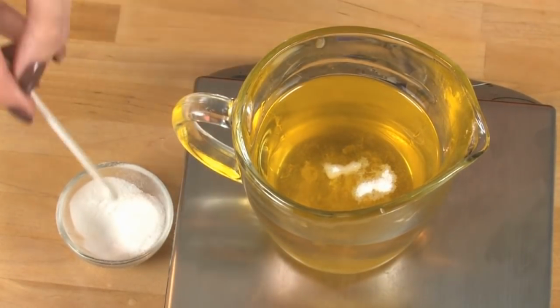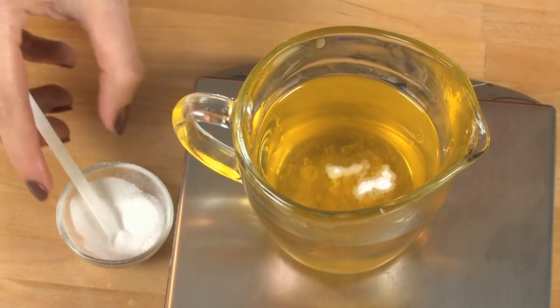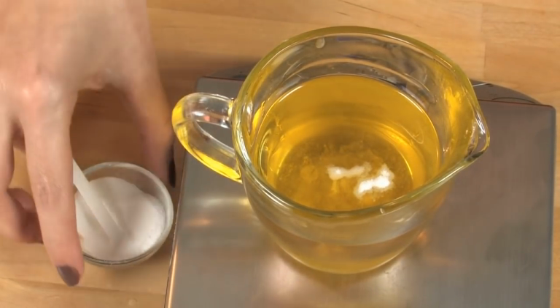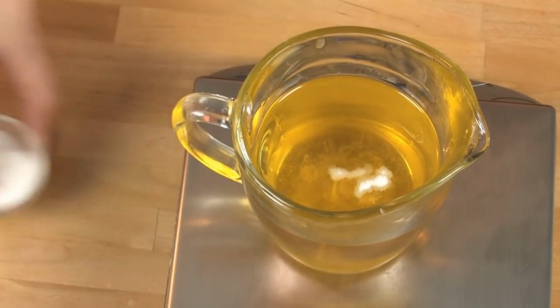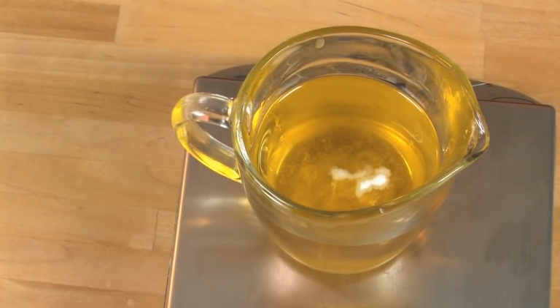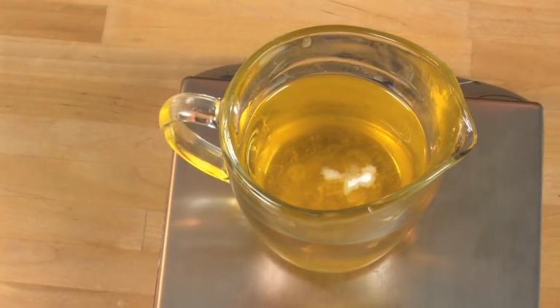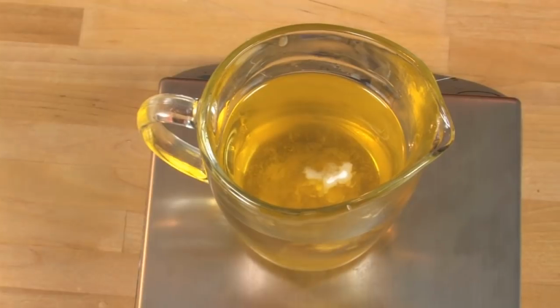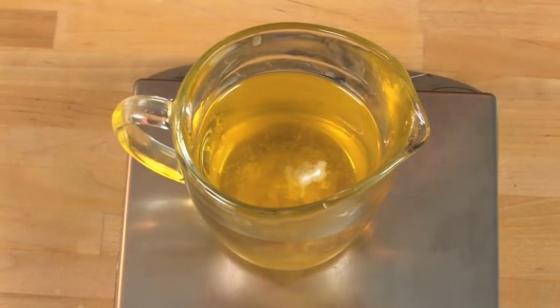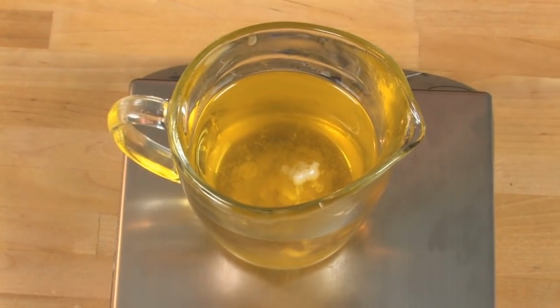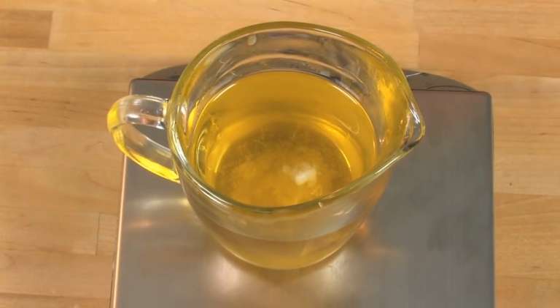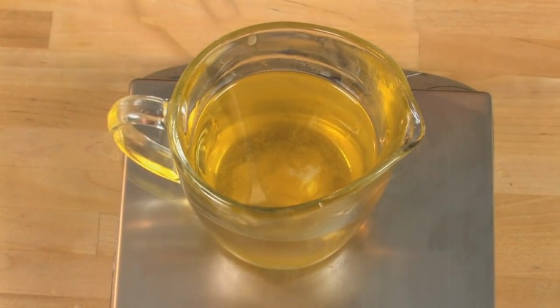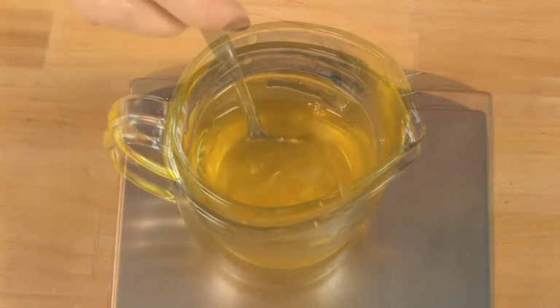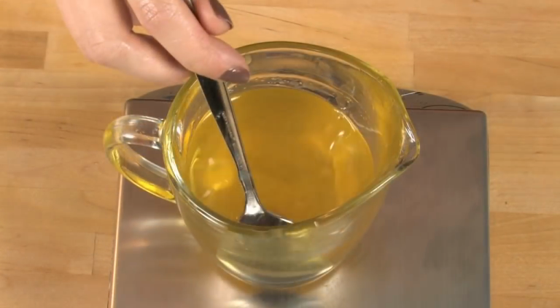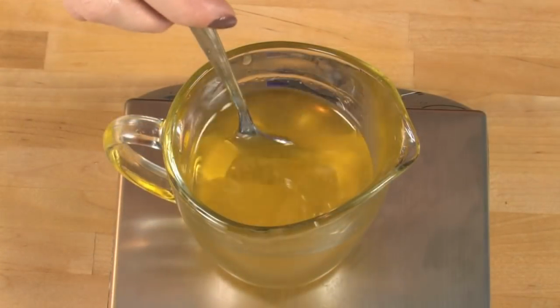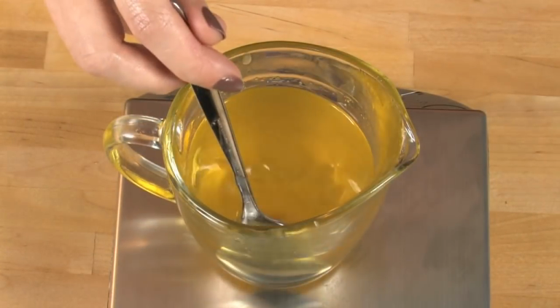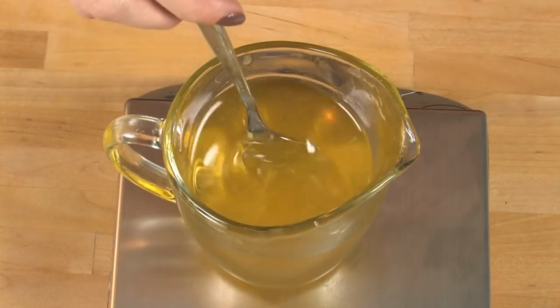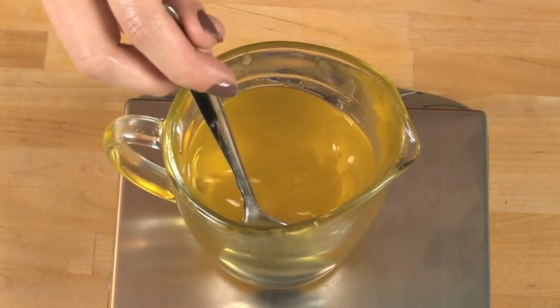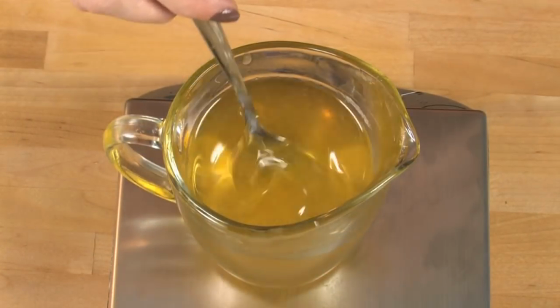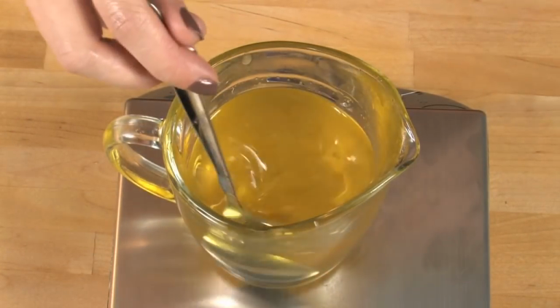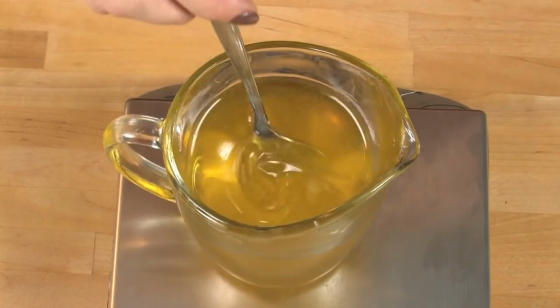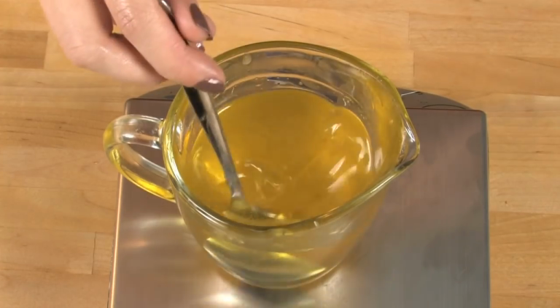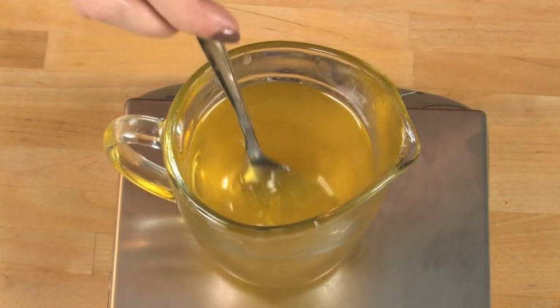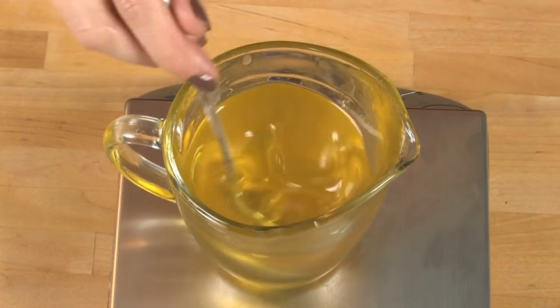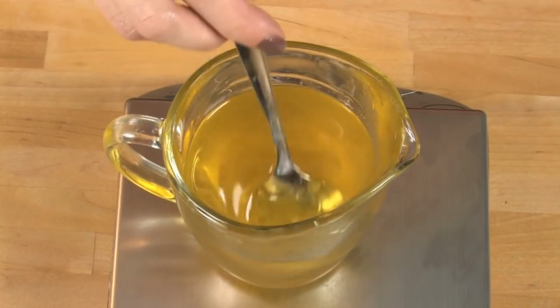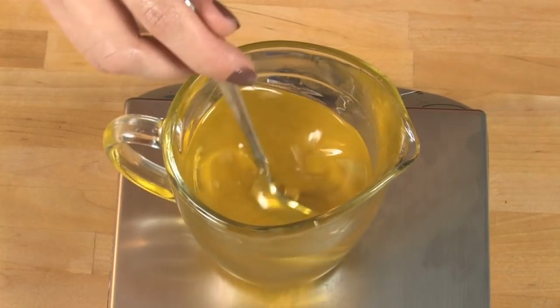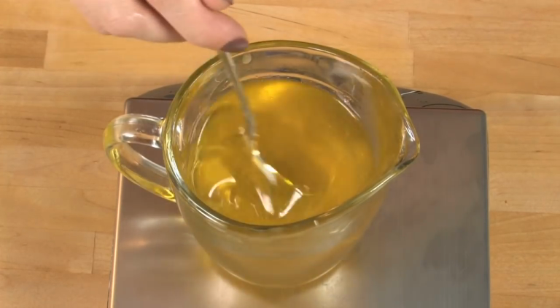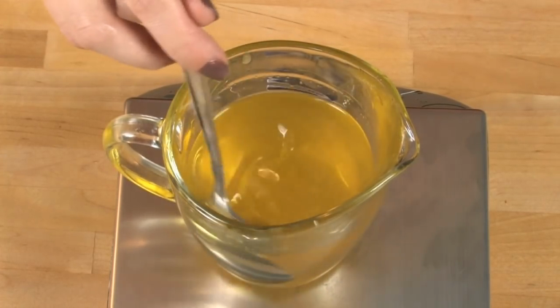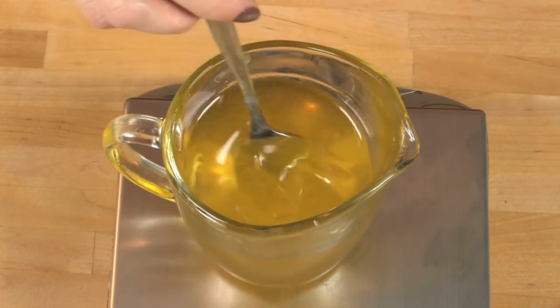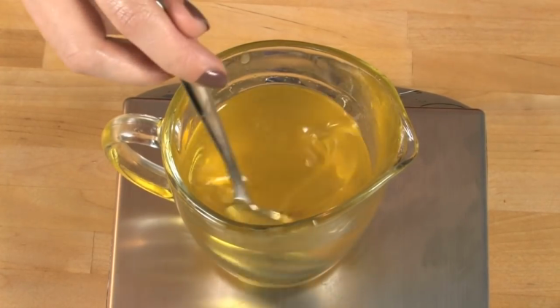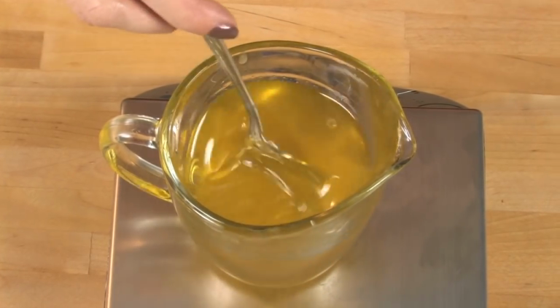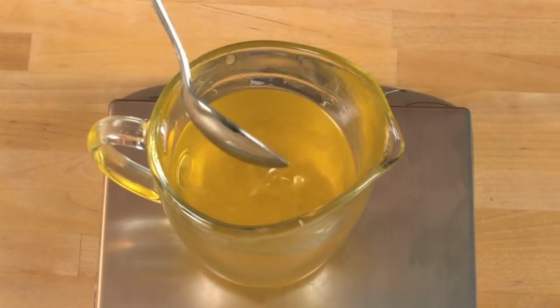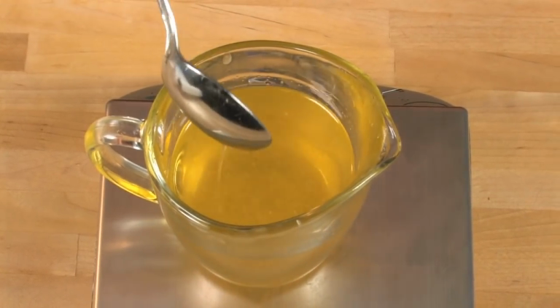Stir this all in and keep stirring. Stevia doesn't dissolve in the oil — rather, it suspends. So keep stirring until this is around 130 degrees, at which point you can start pouring it into tins.